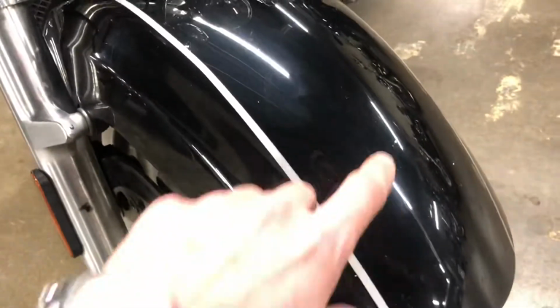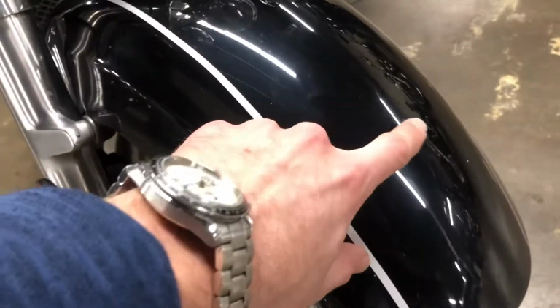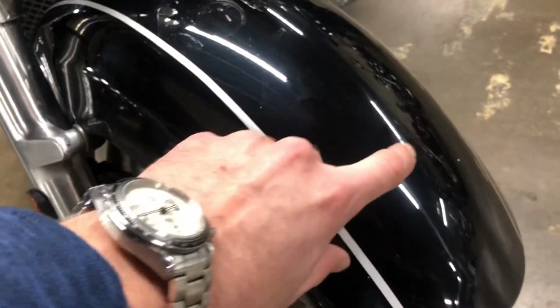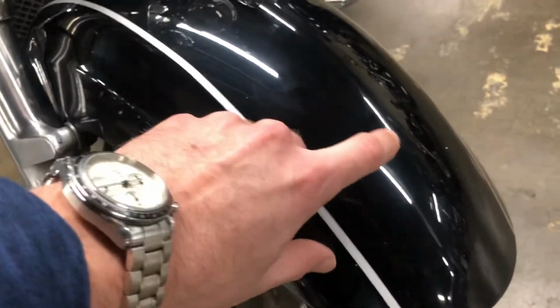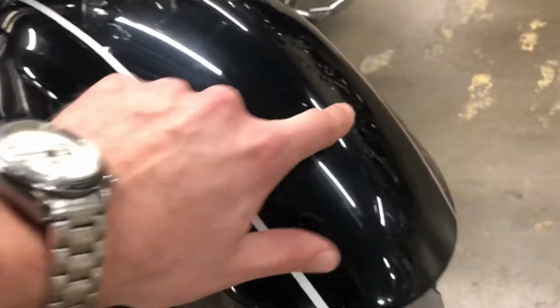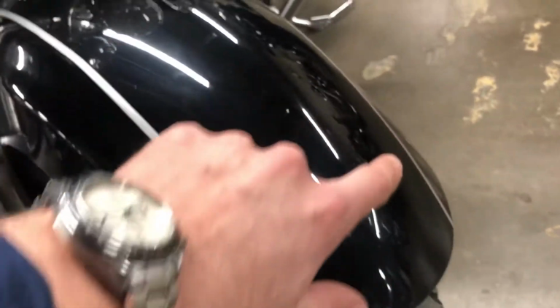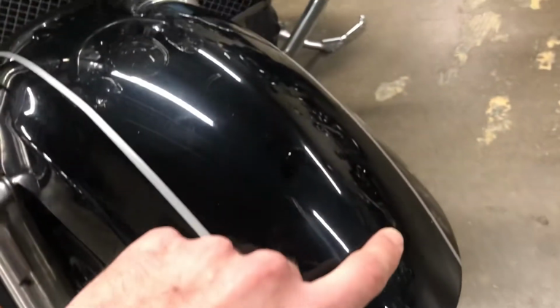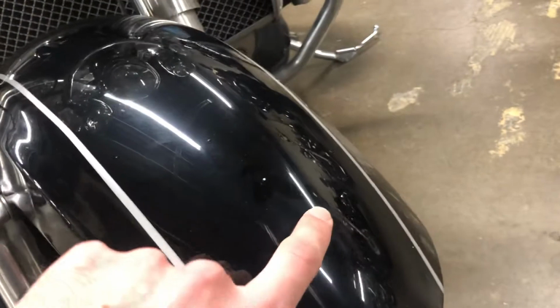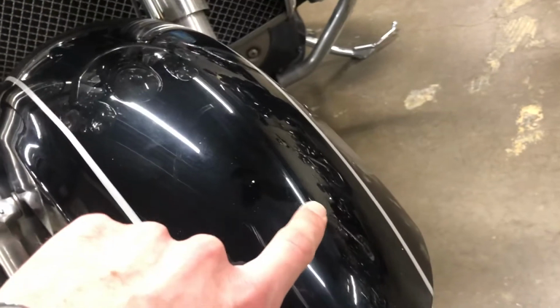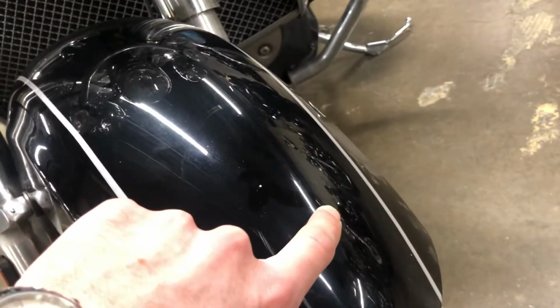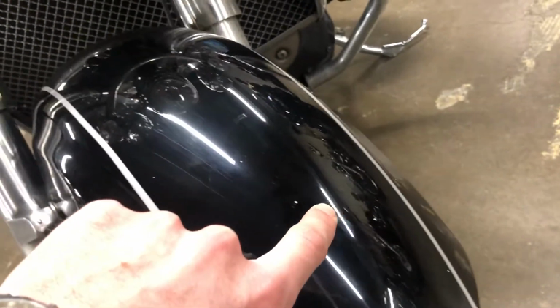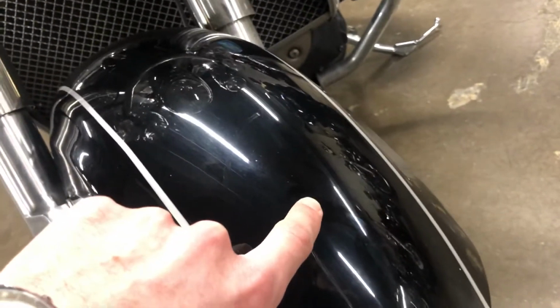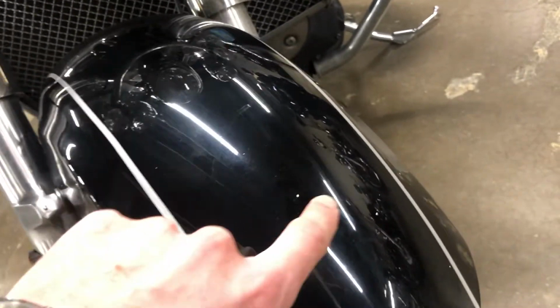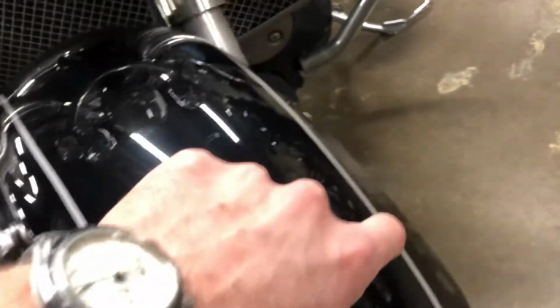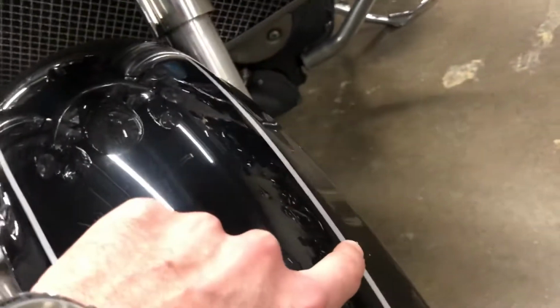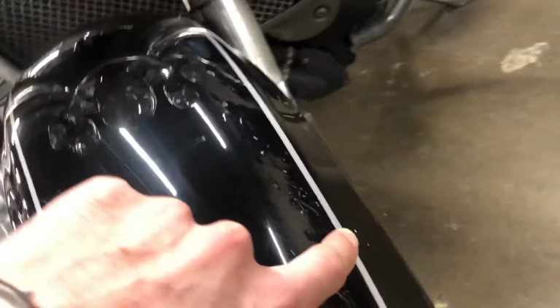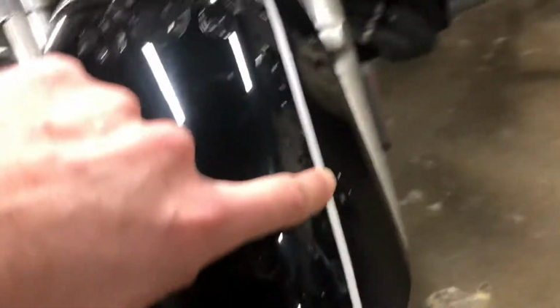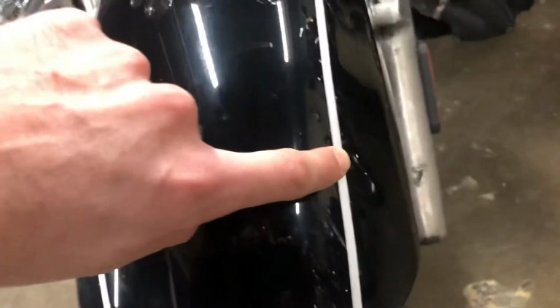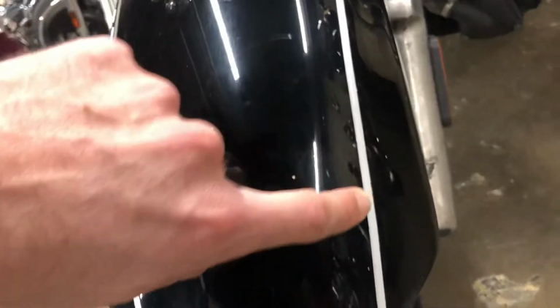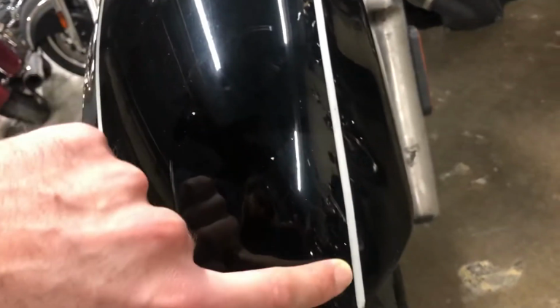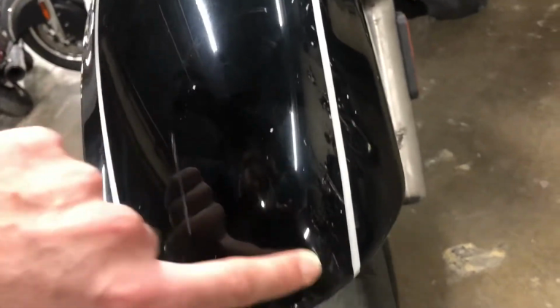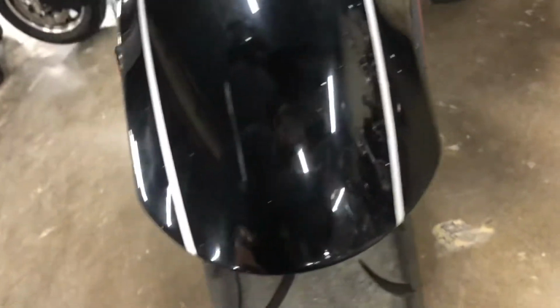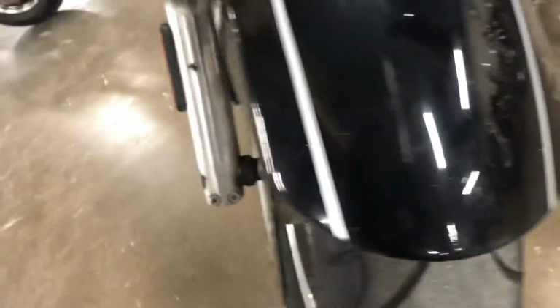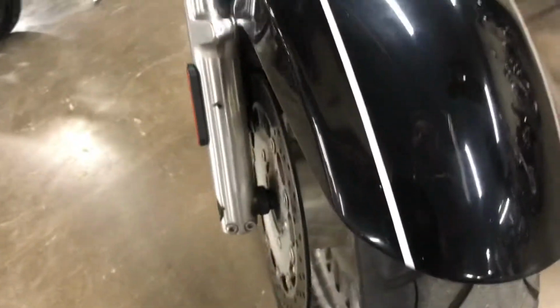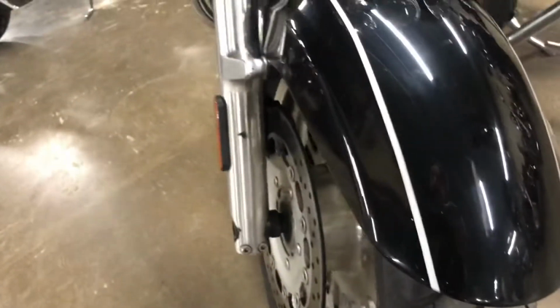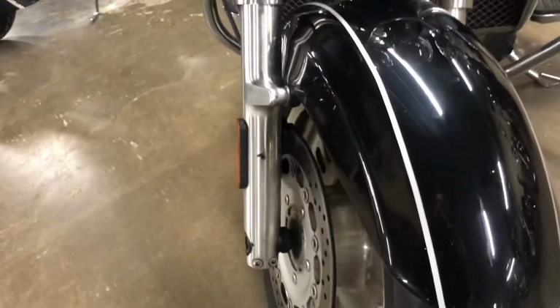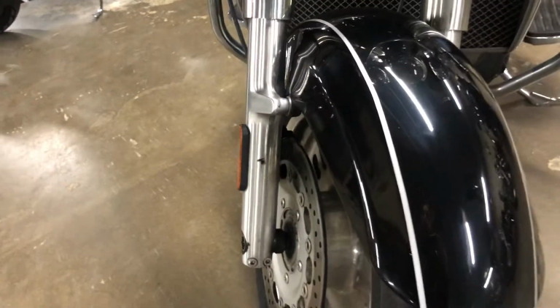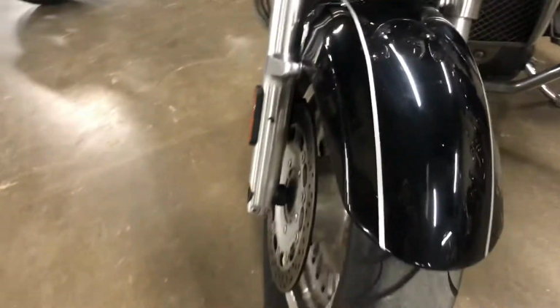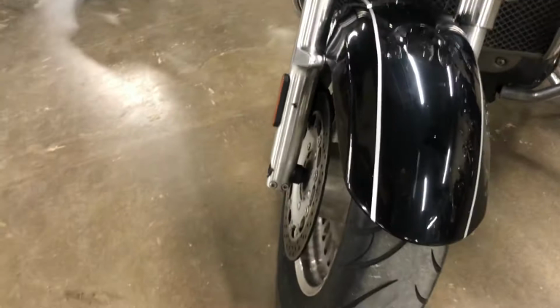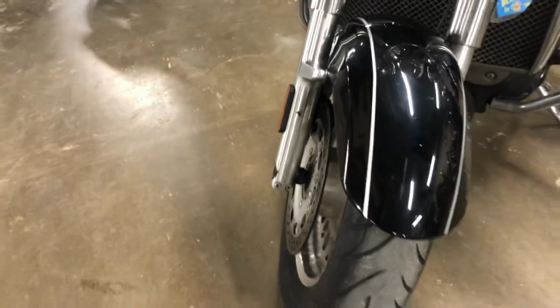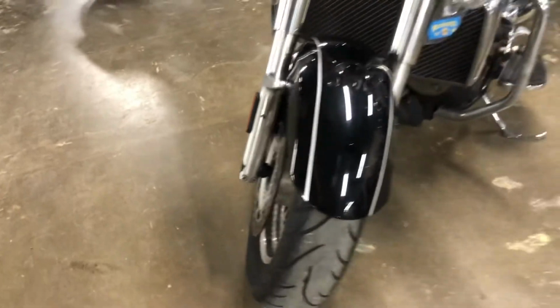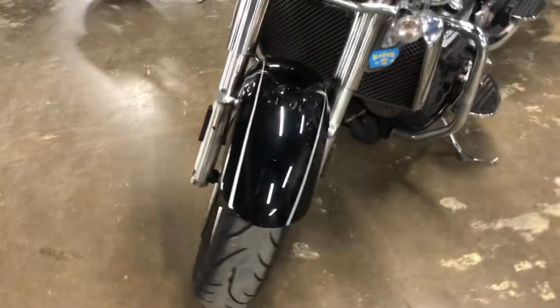Here you can see a couple of the tiniest little rock chips right there, and maybe one or two more over here on this side — just a little bit of flex. That's nothing out of the ordinary; it's definitely something that happens over time.